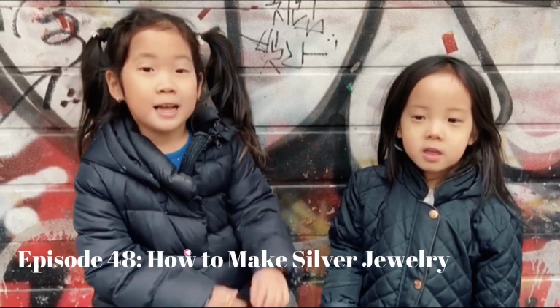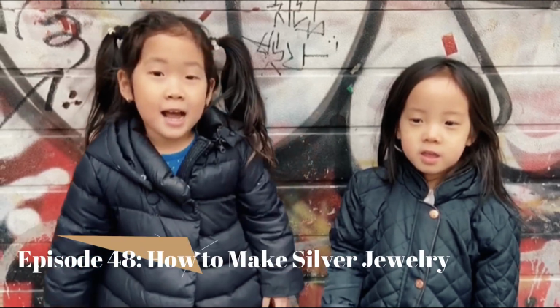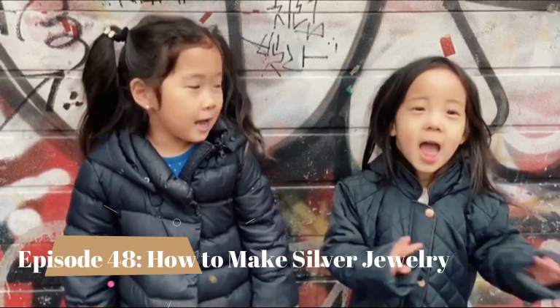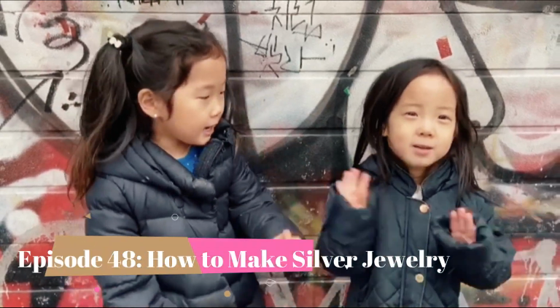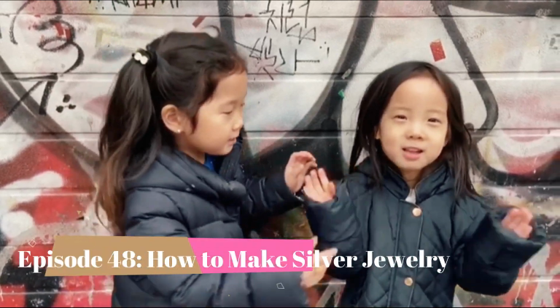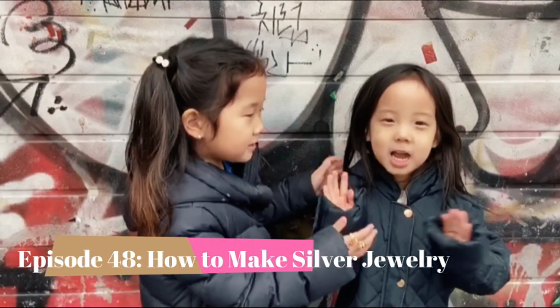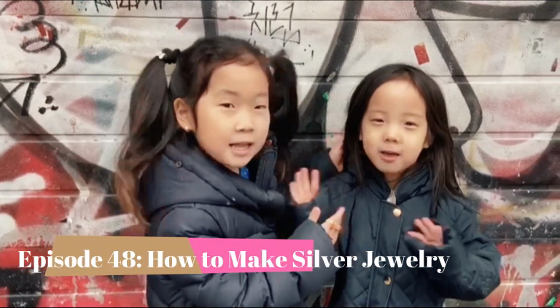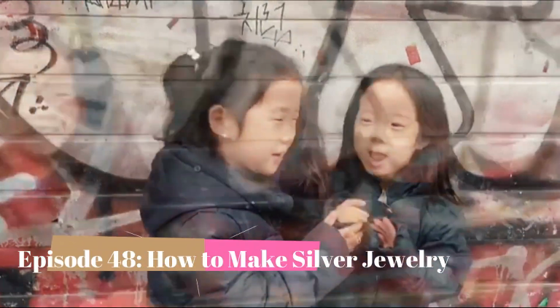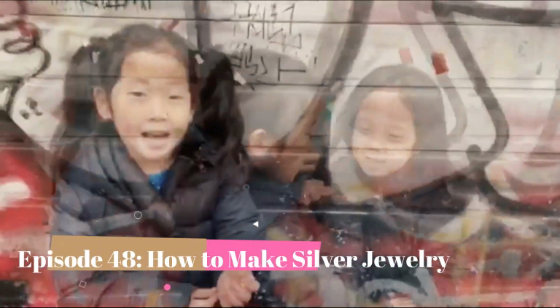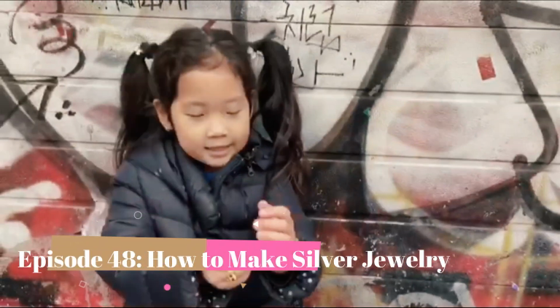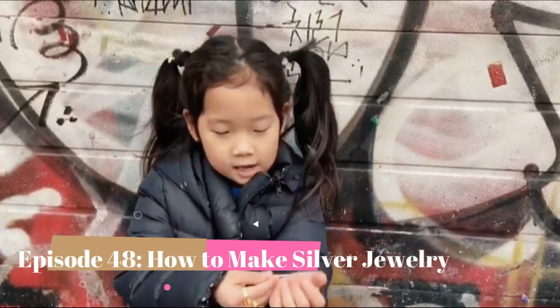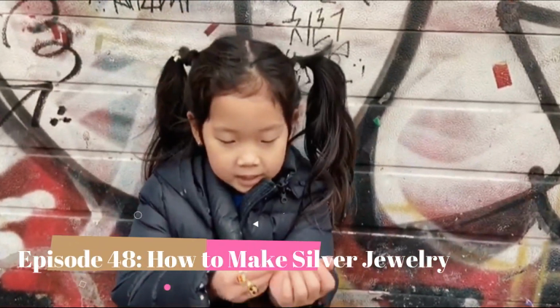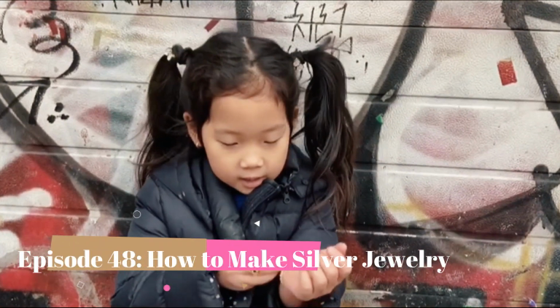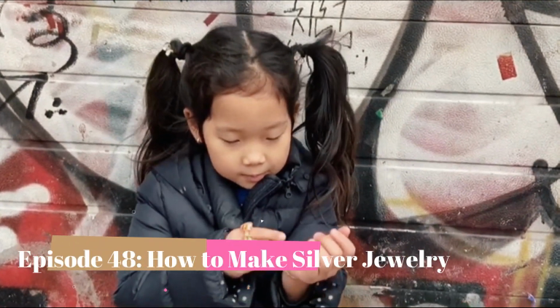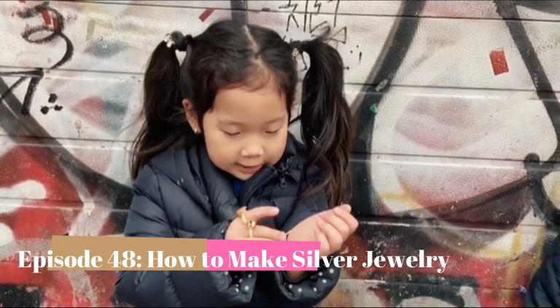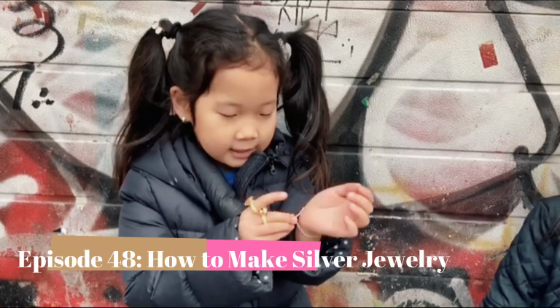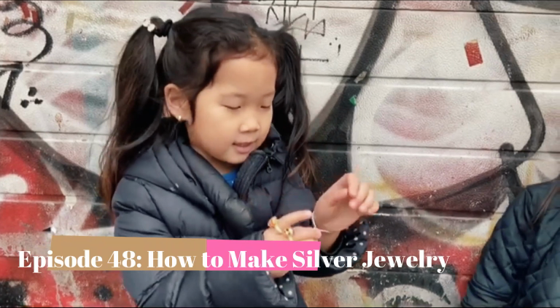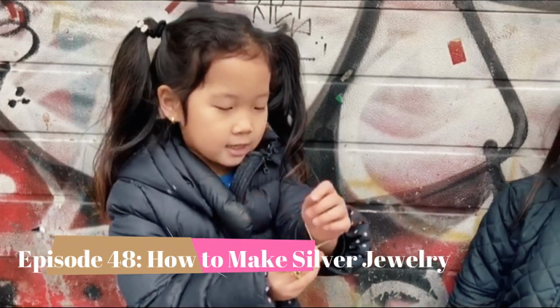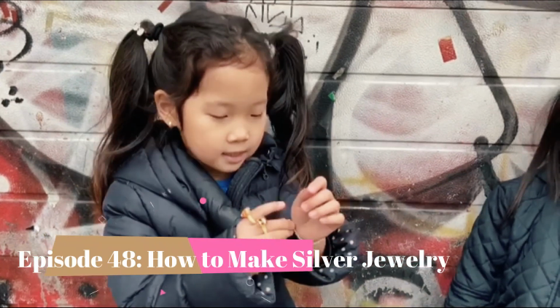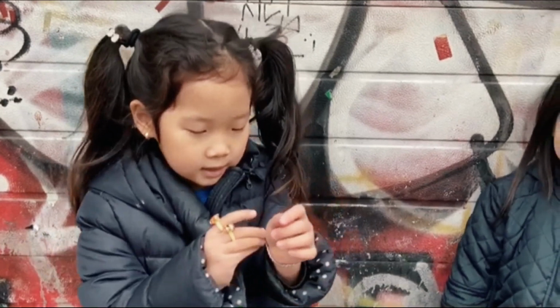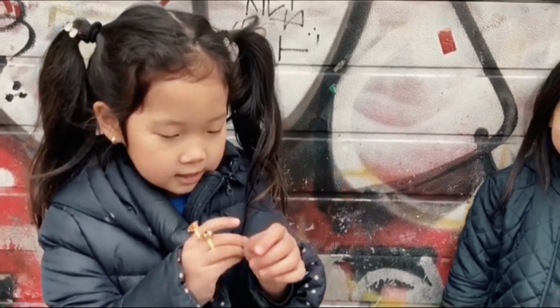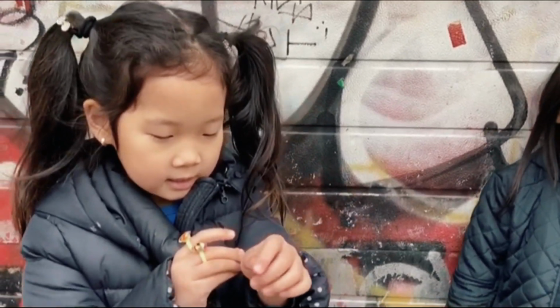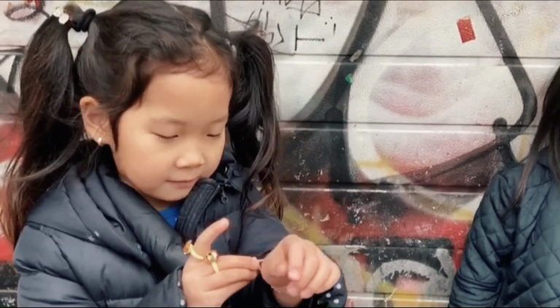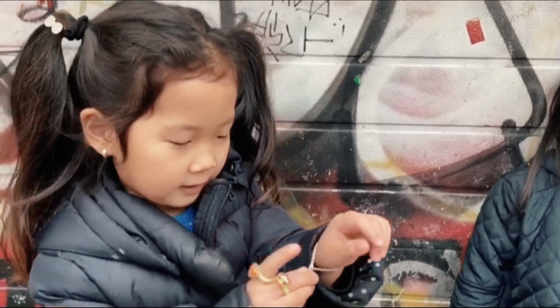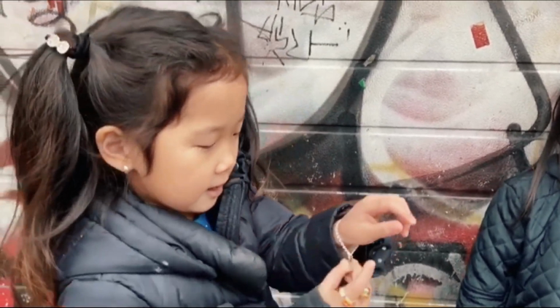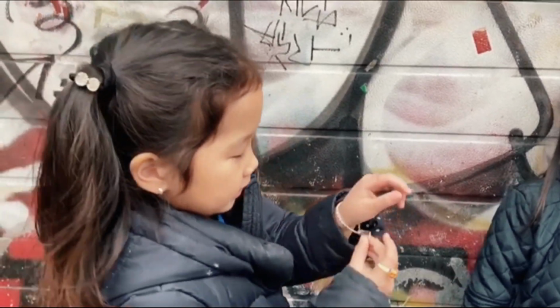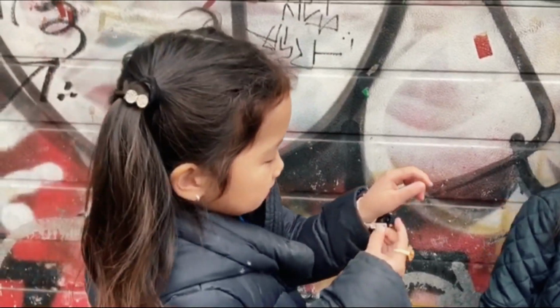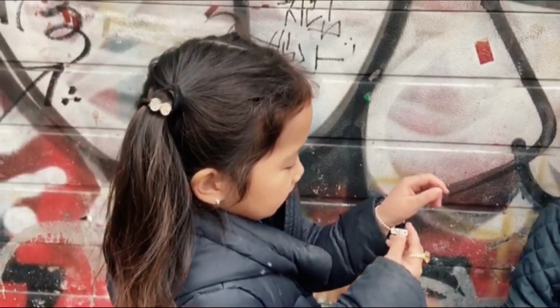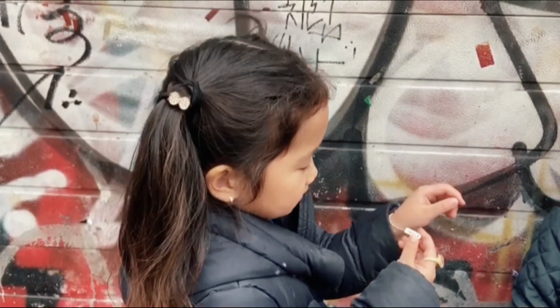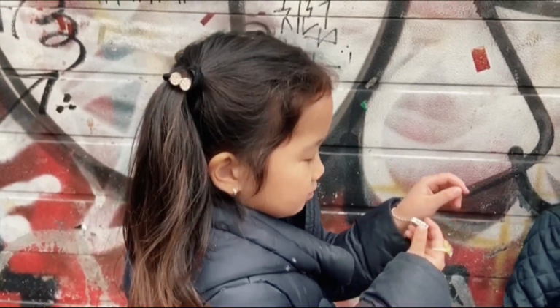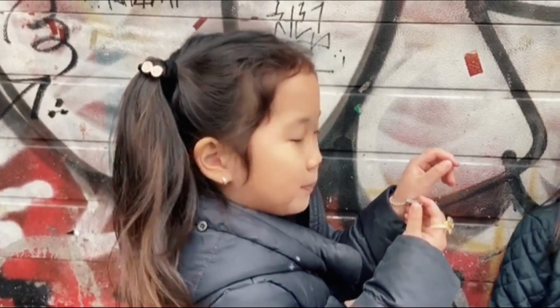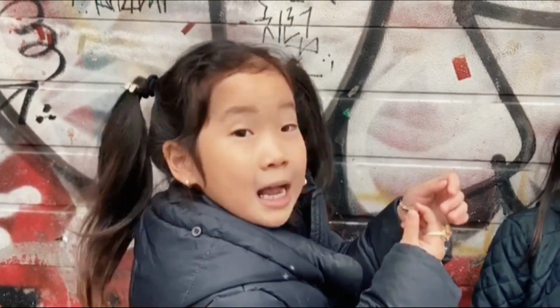Hi! Welcome to Tala Fresh! Today I made a bracelet look — silver. And I wrote my name with blocks.